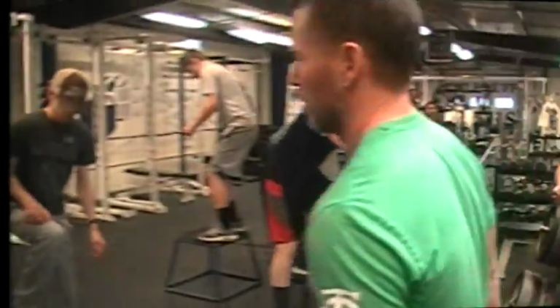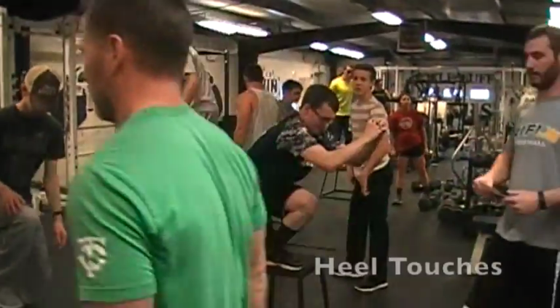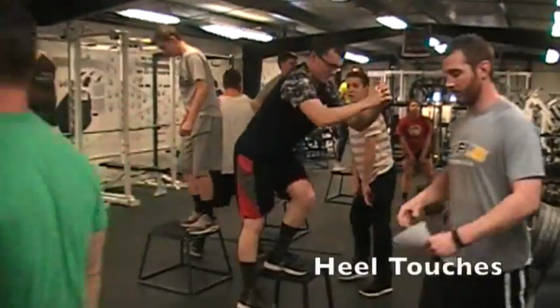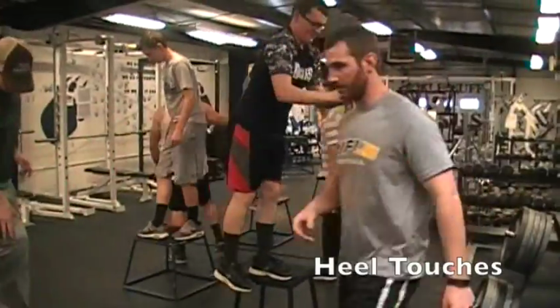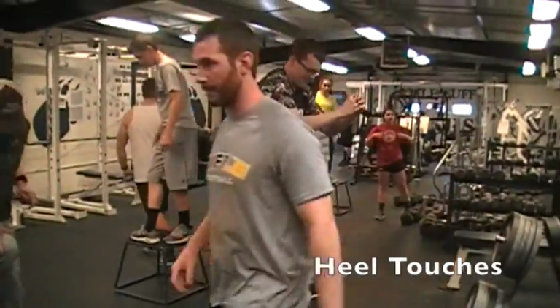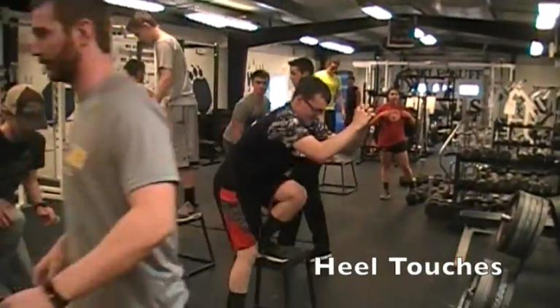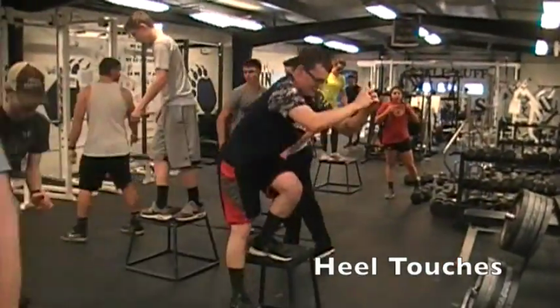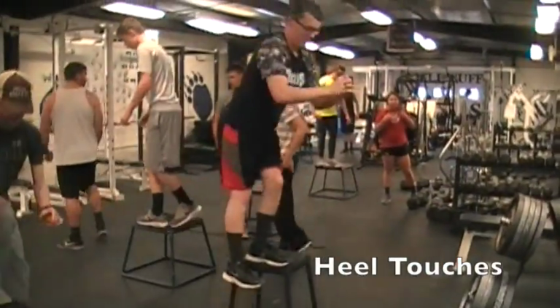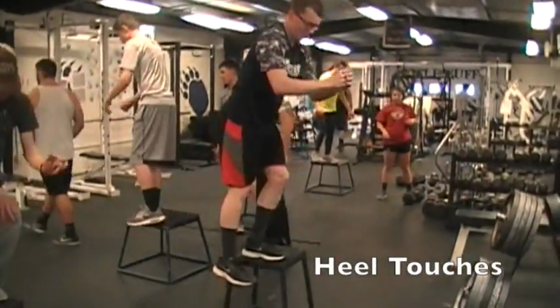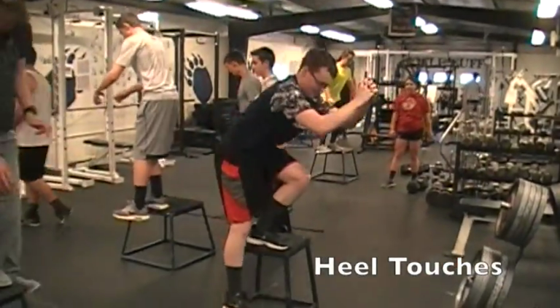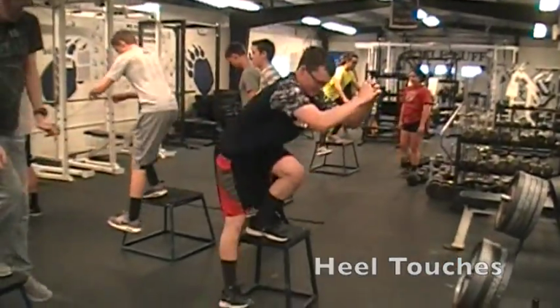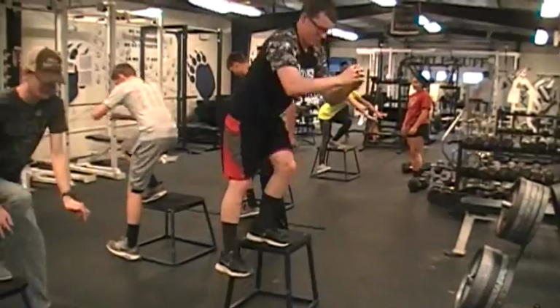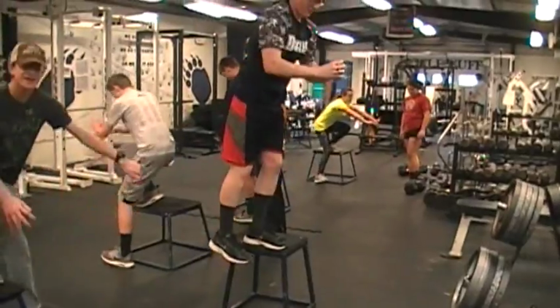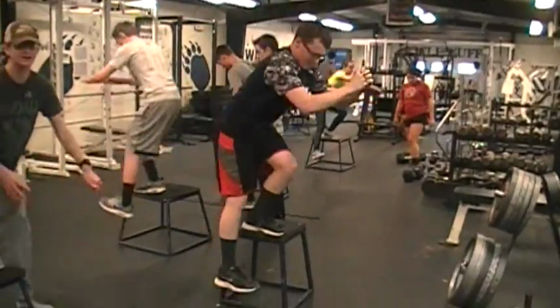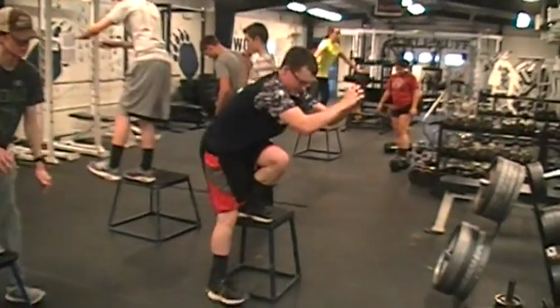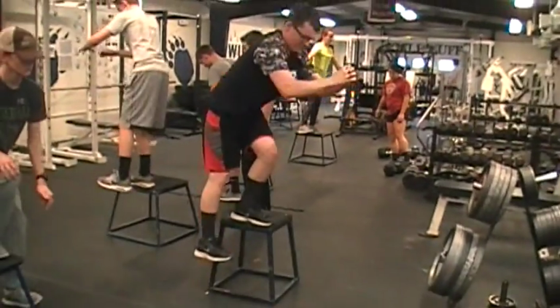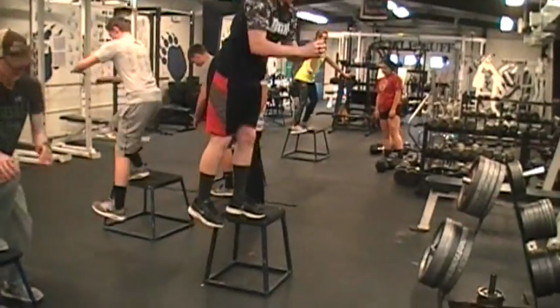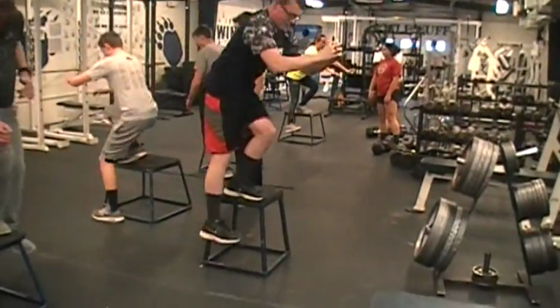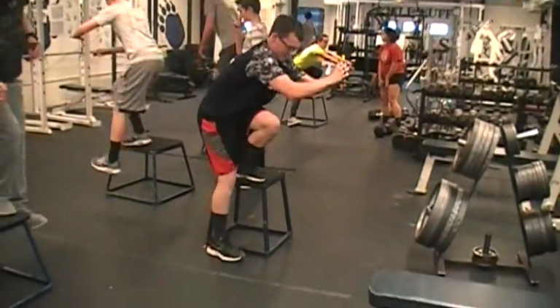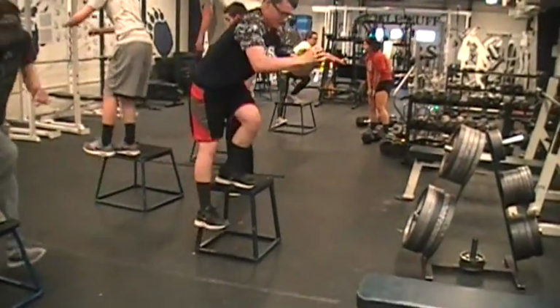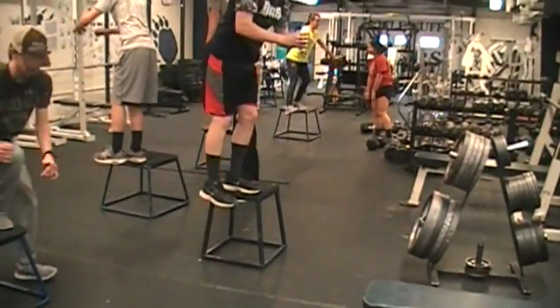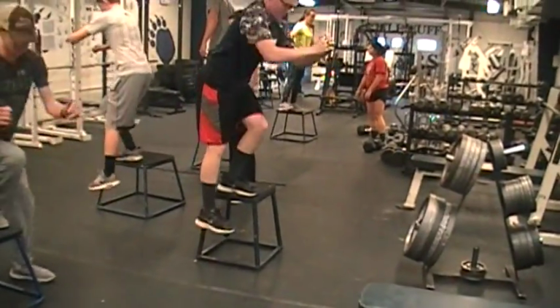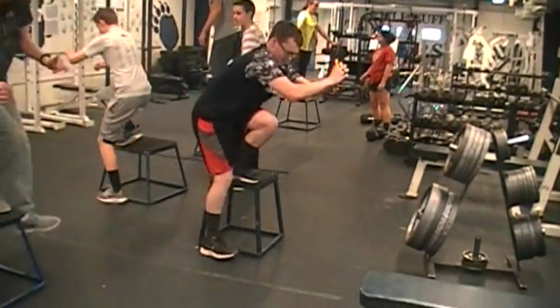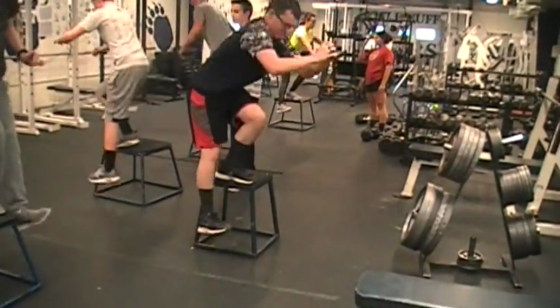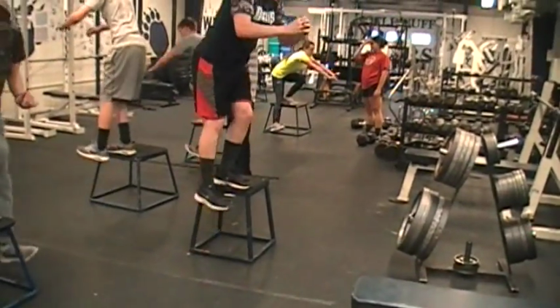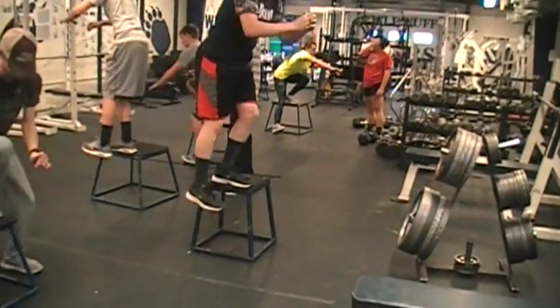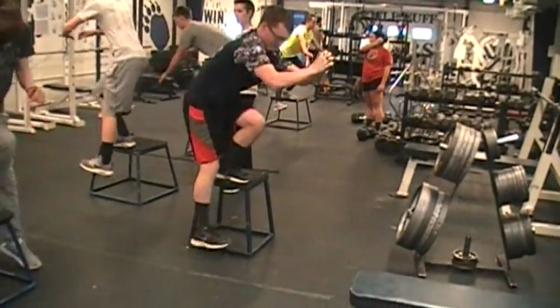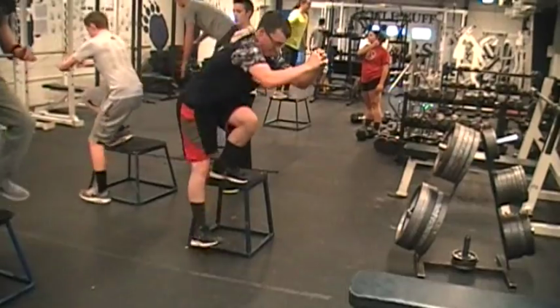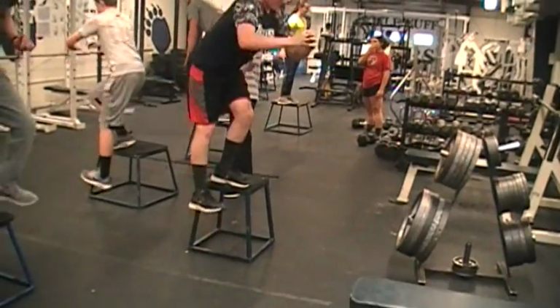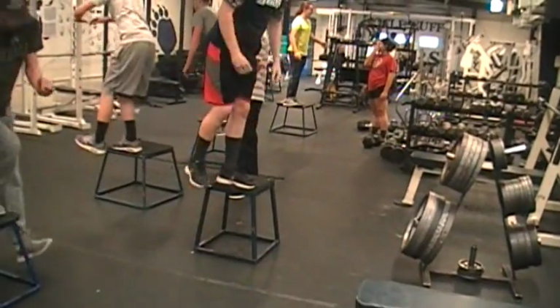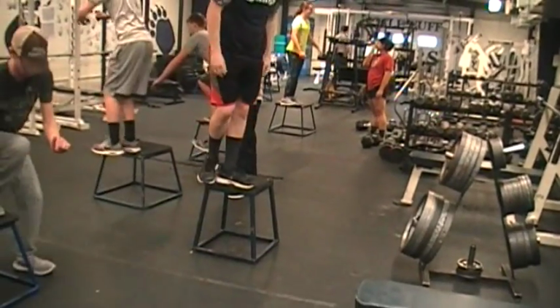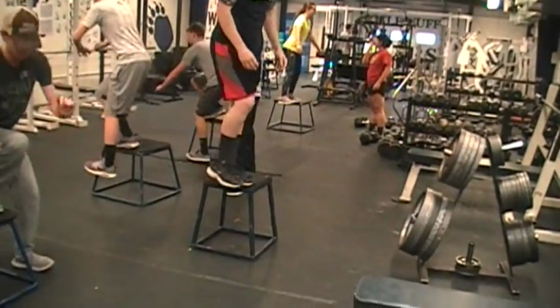This next exercise we call heel touches. They go down and lightly touch their heel to the ground and lift themselves up on one leg. They do this in sets of 10 on both legs.